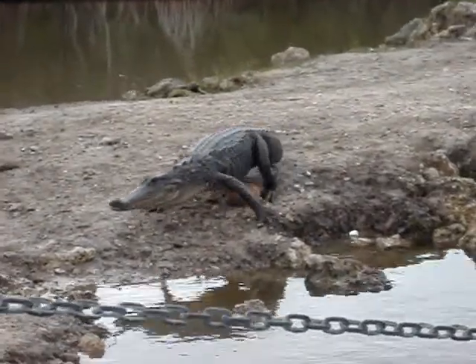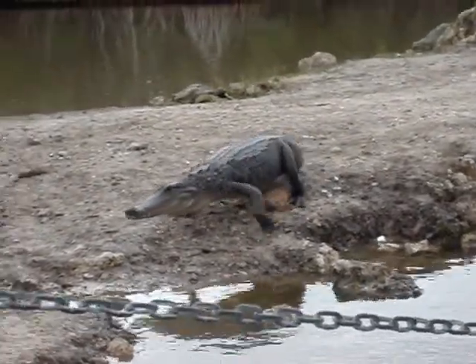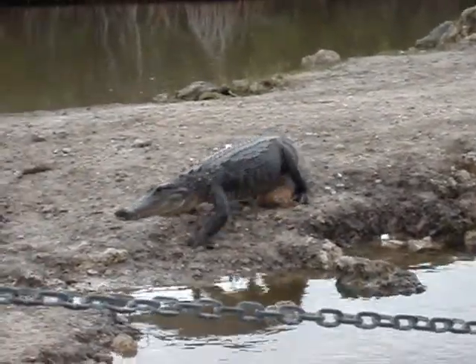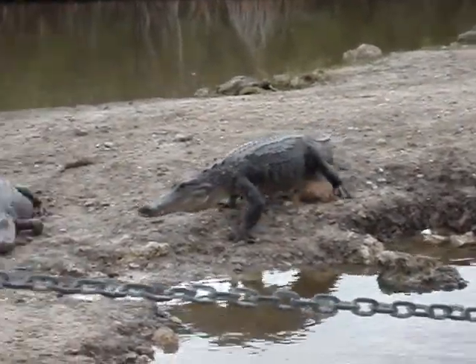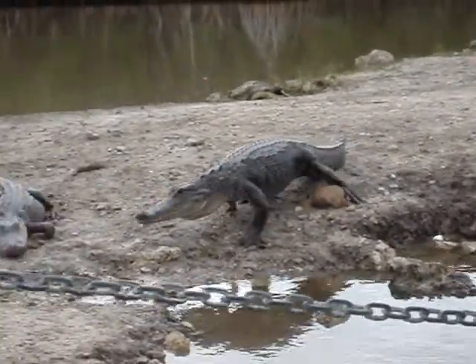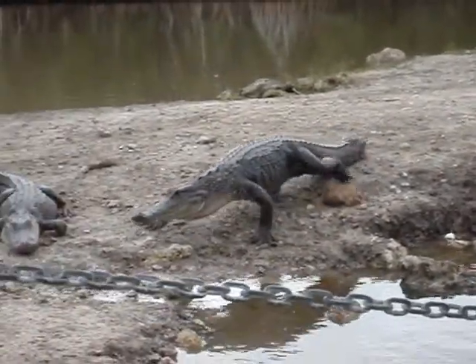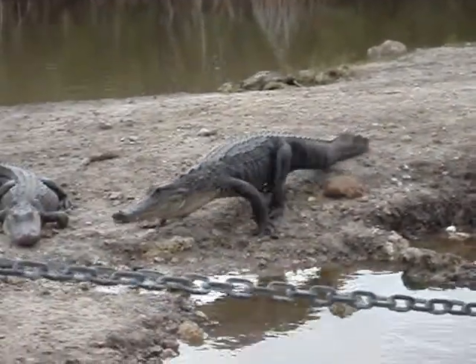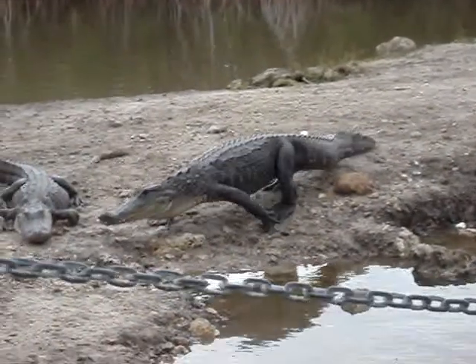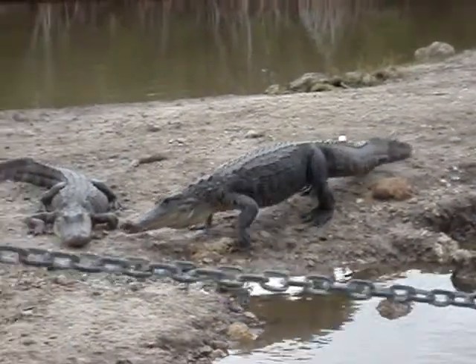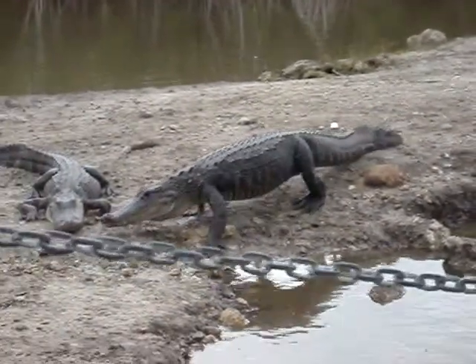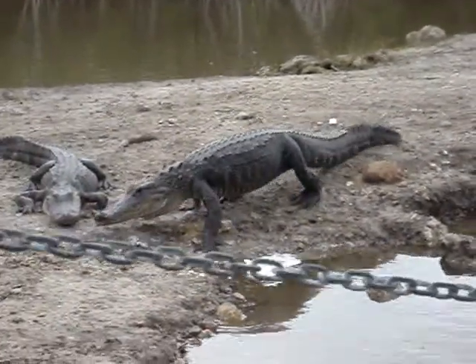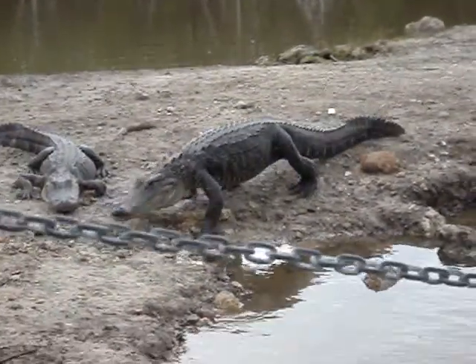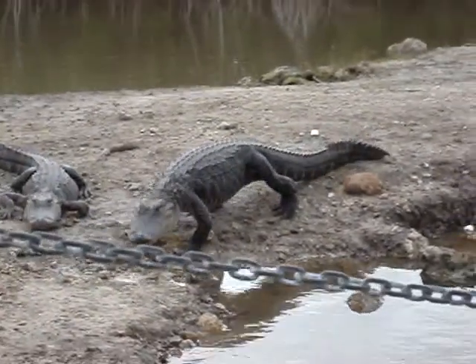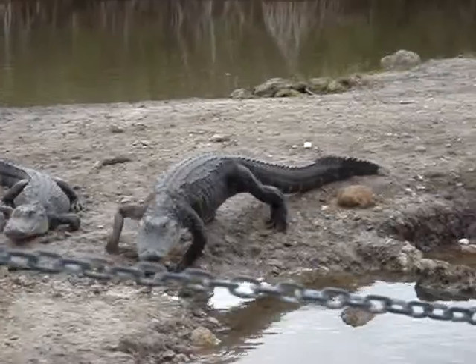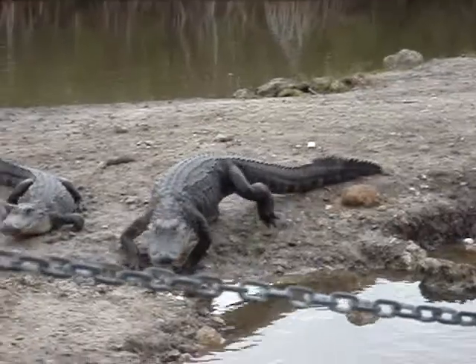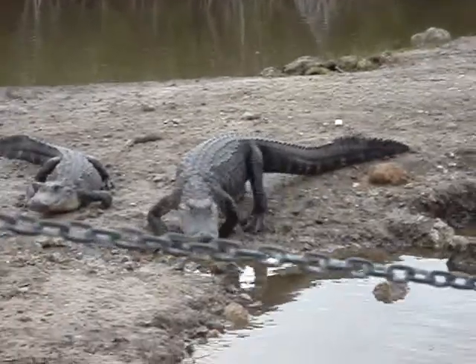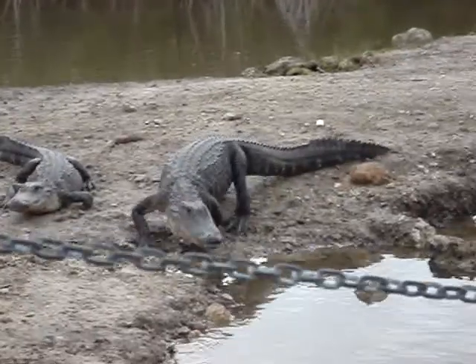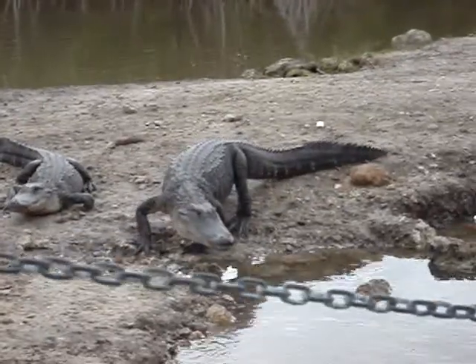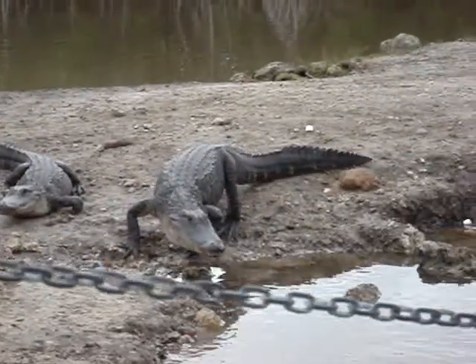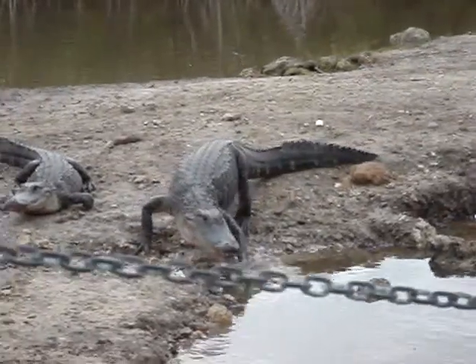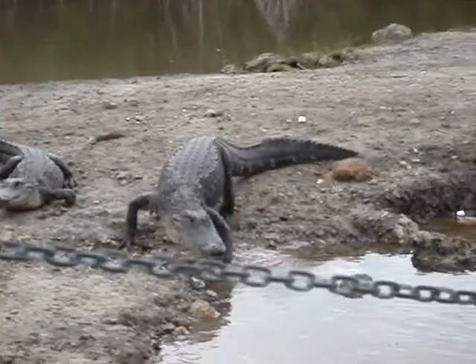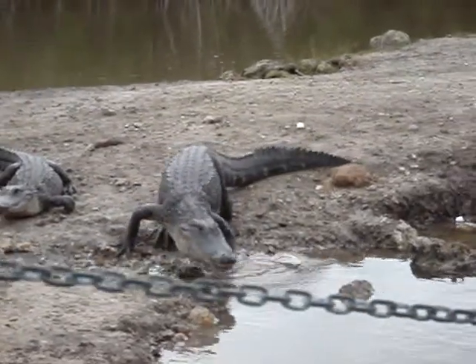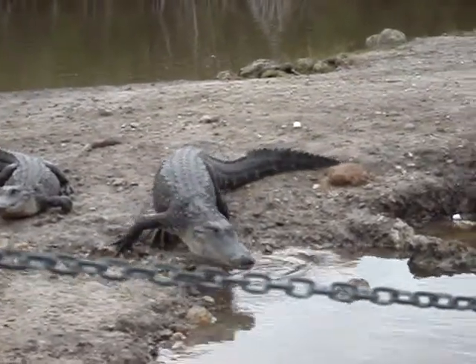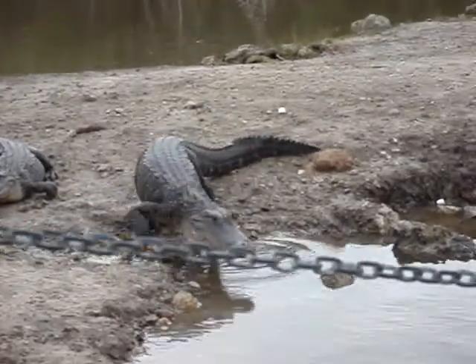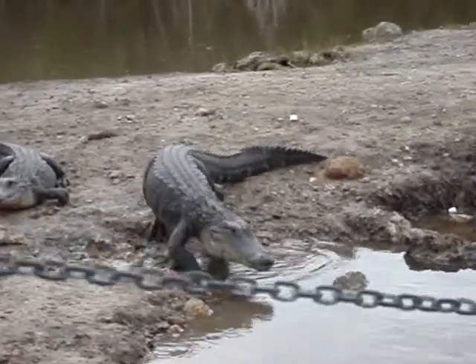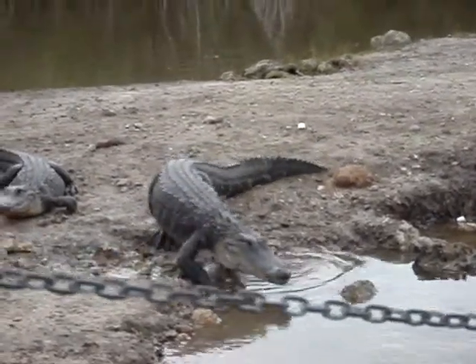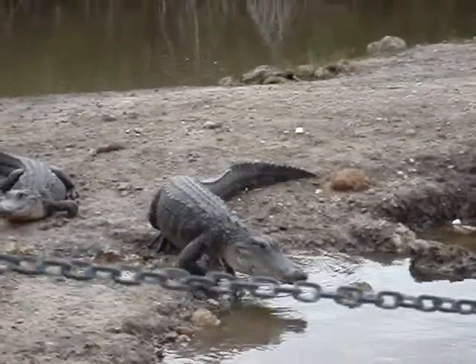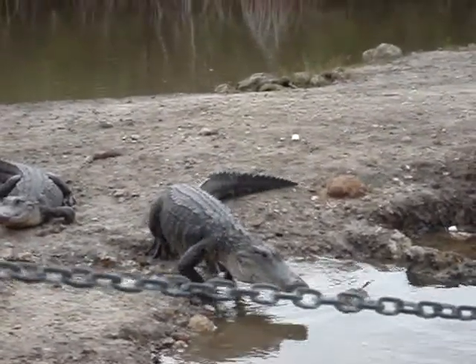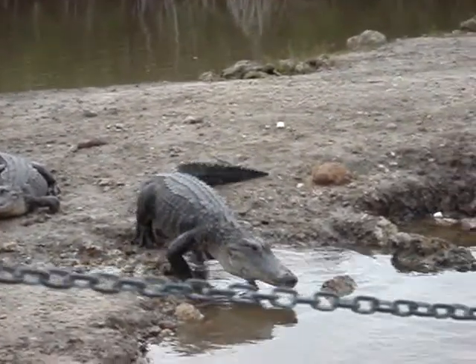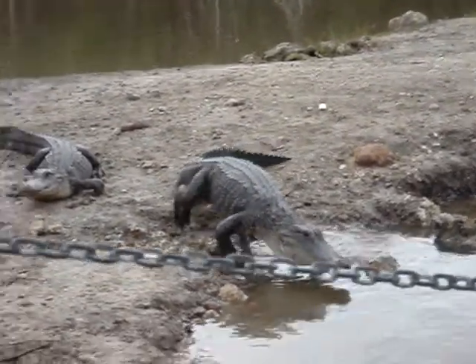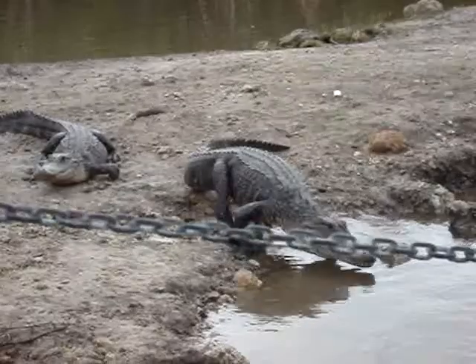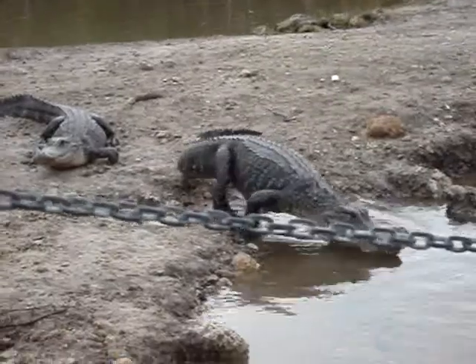Look at these guys. You can see how much face is on the head. We're cleaning up to the corner.